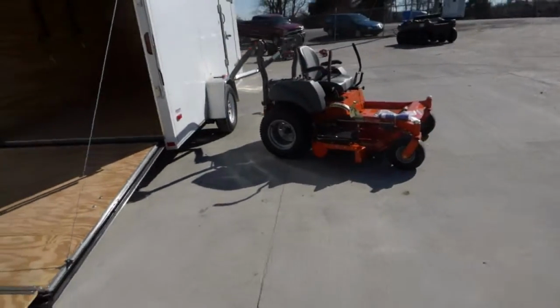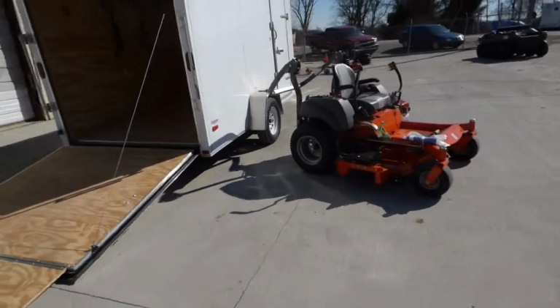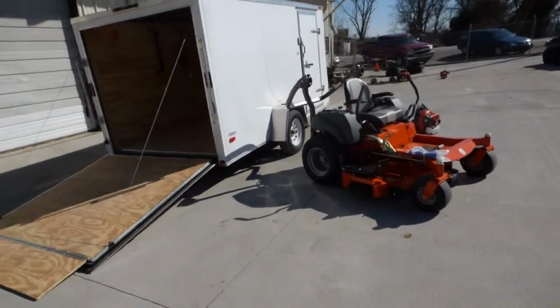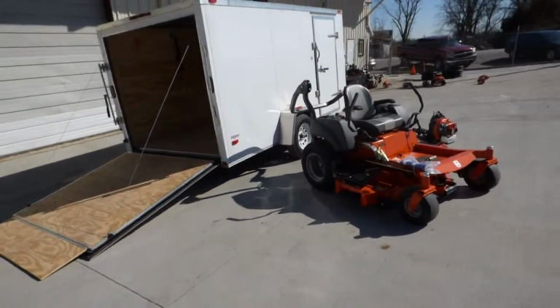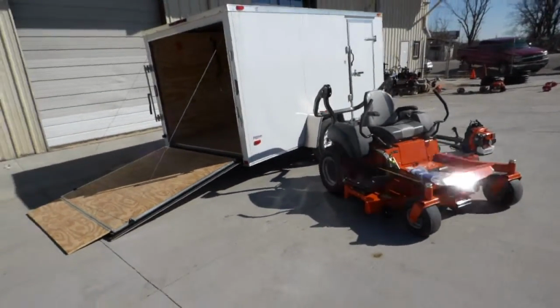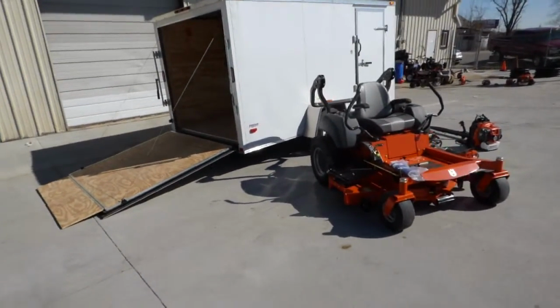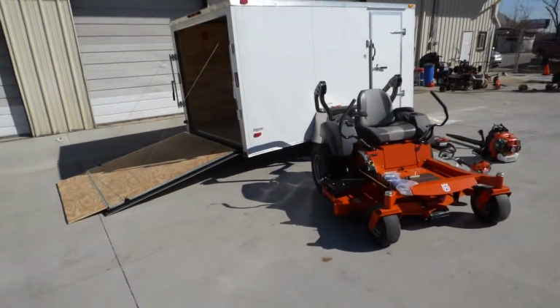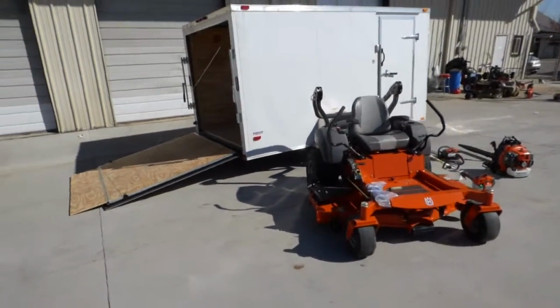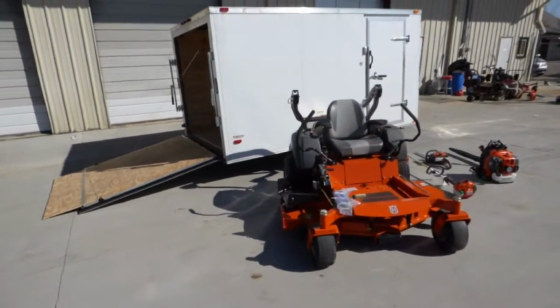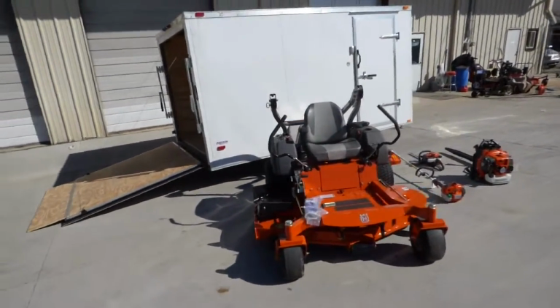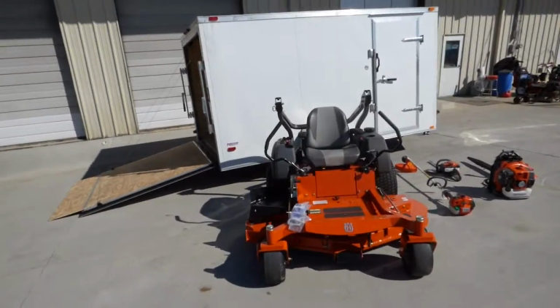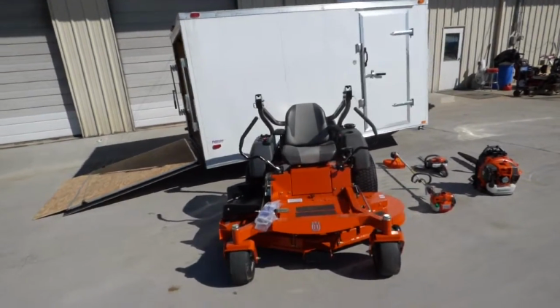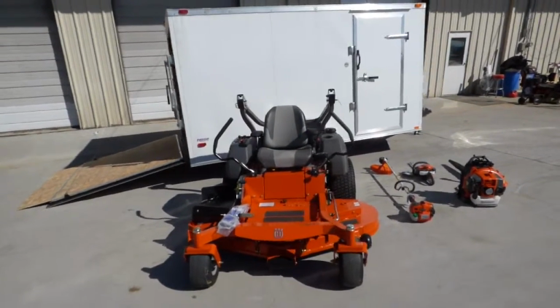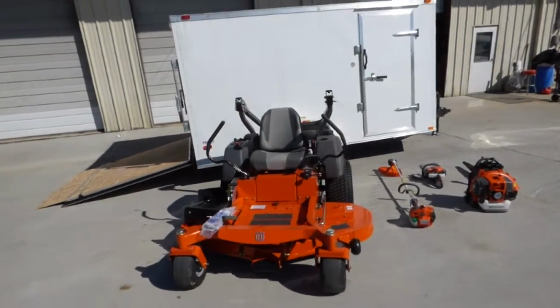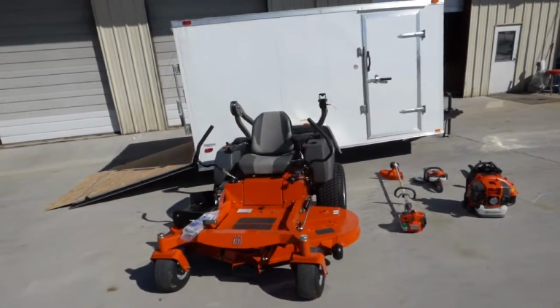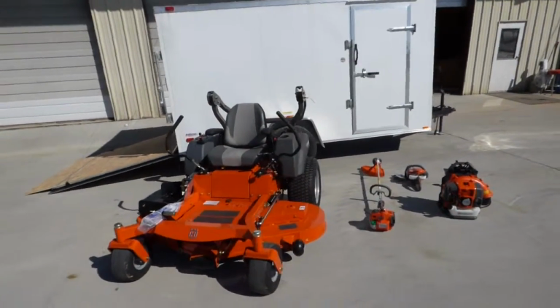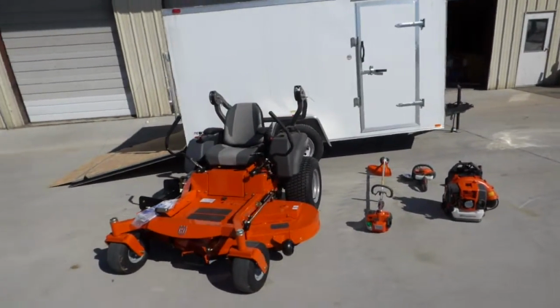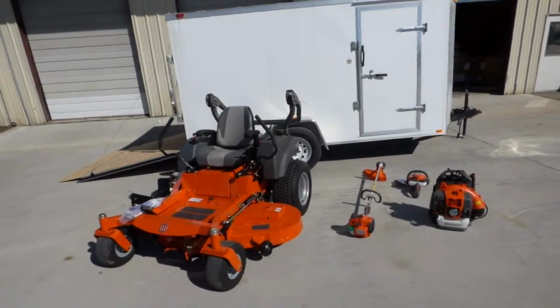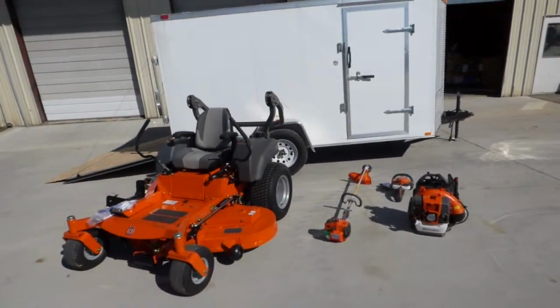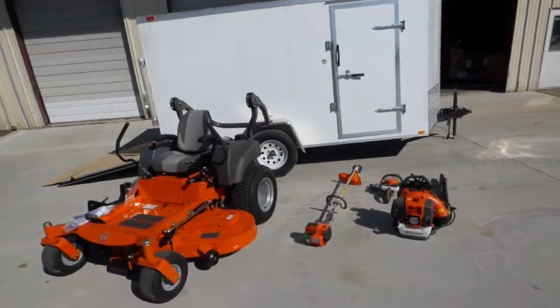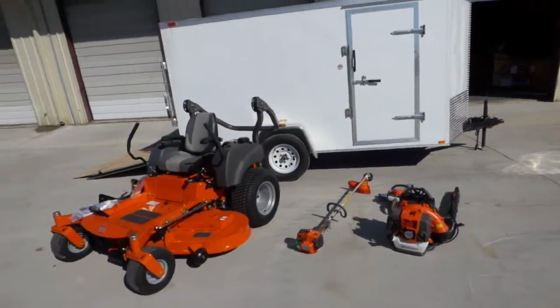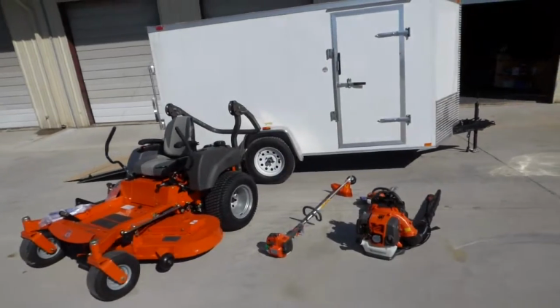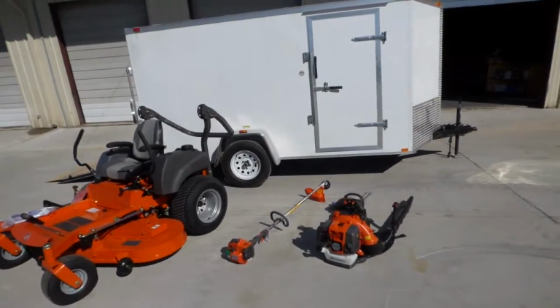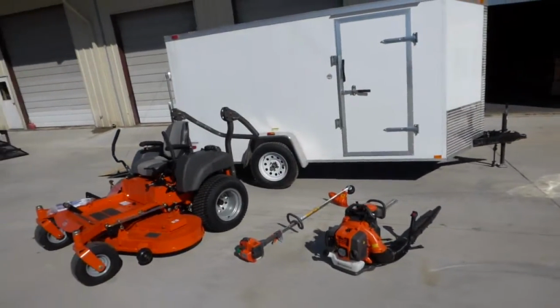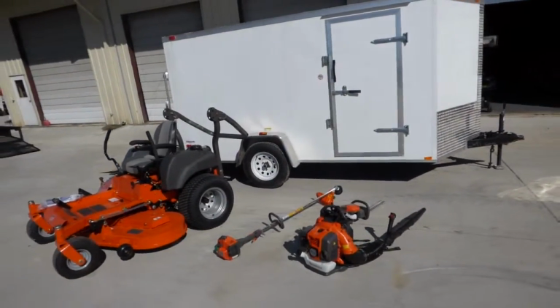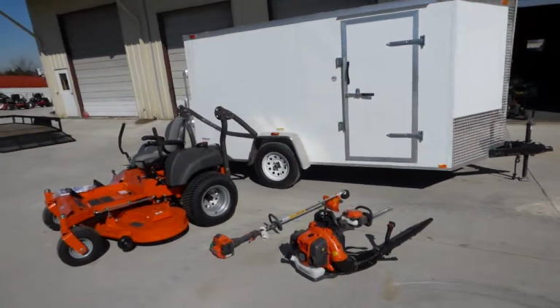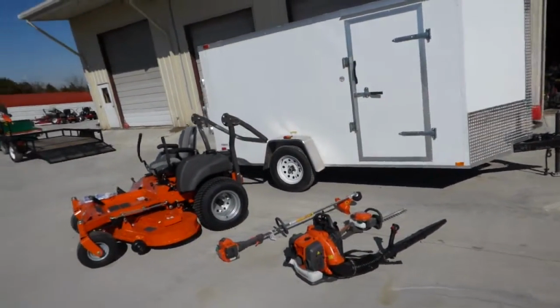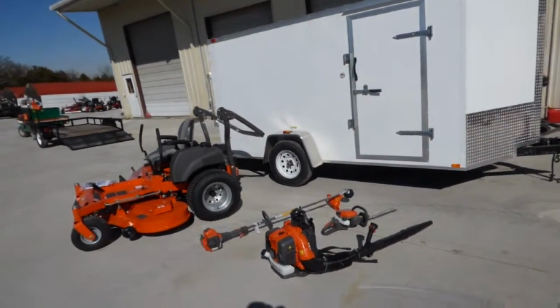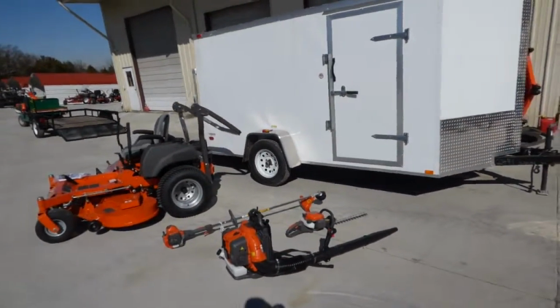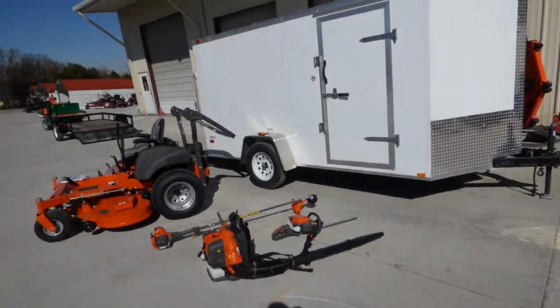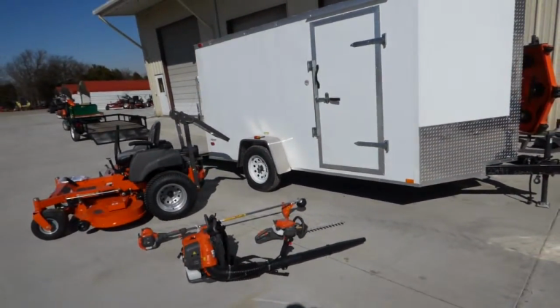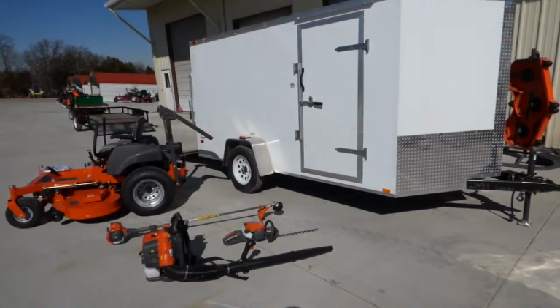I have a Husqvarna MZT61, Husqvarna 323L string trimmer, Husqvarna 122HD45 hedge trimmer, and Husqvarna 350BT backpack blower.